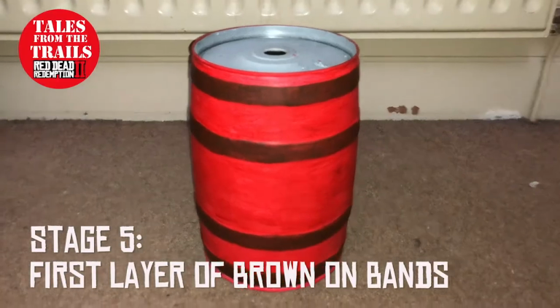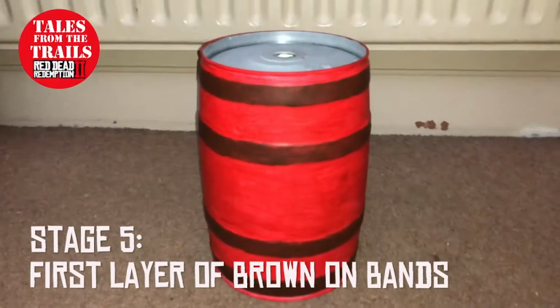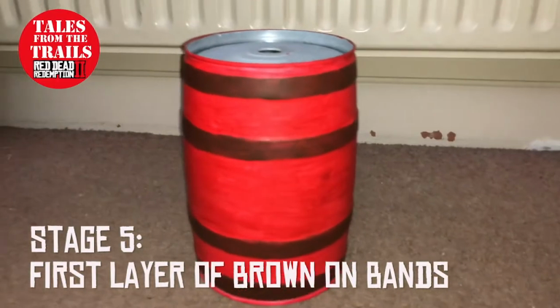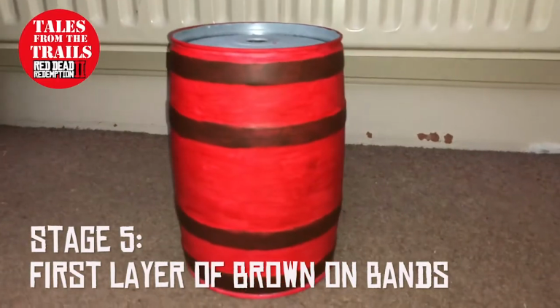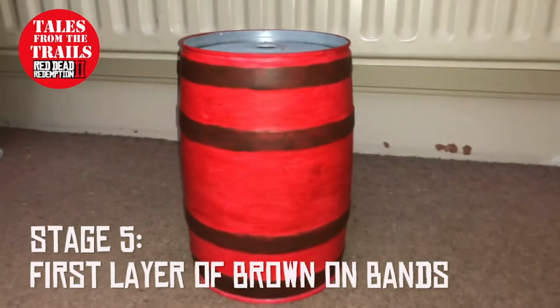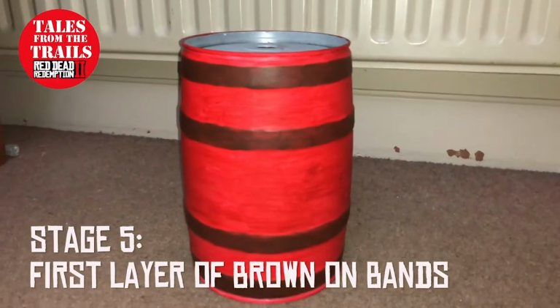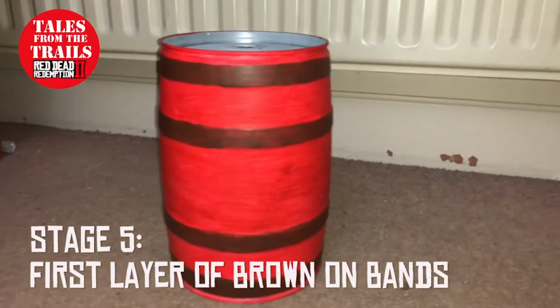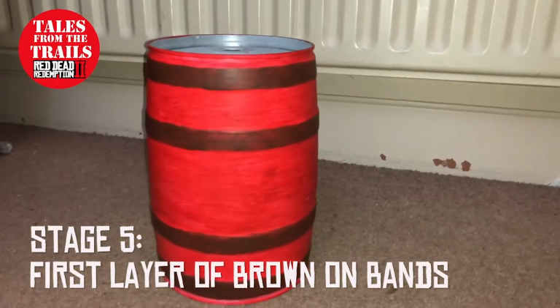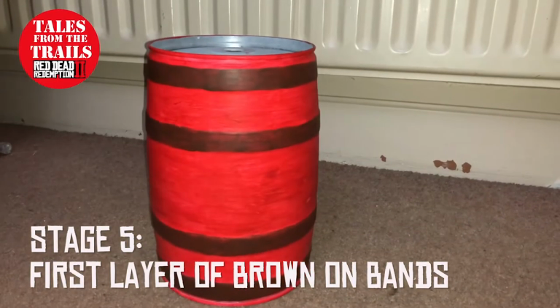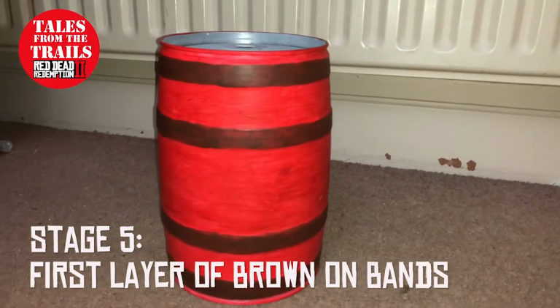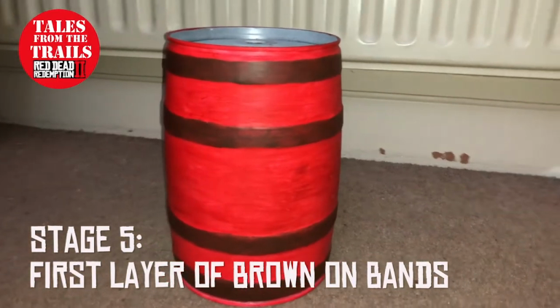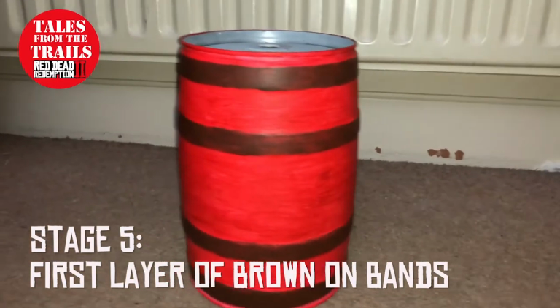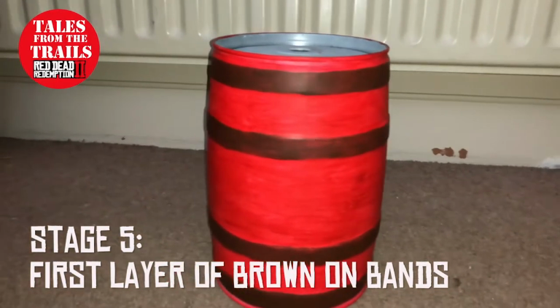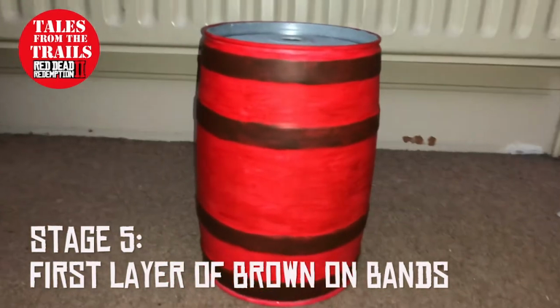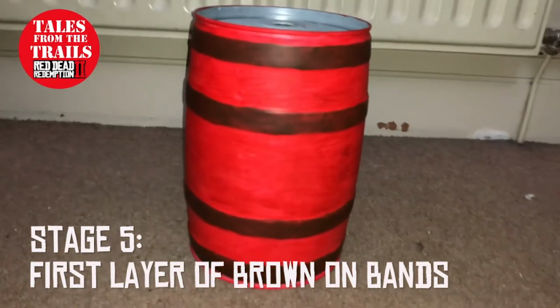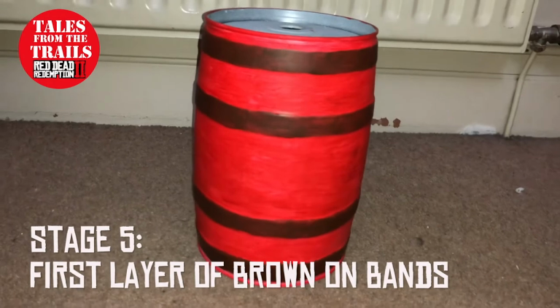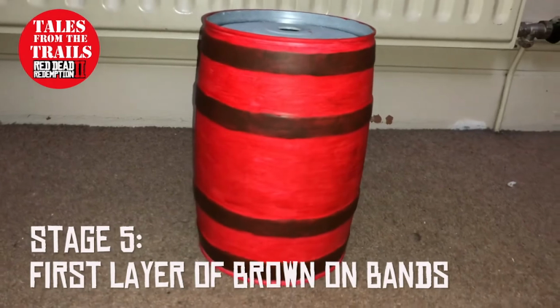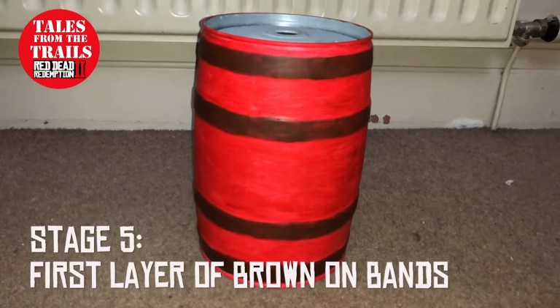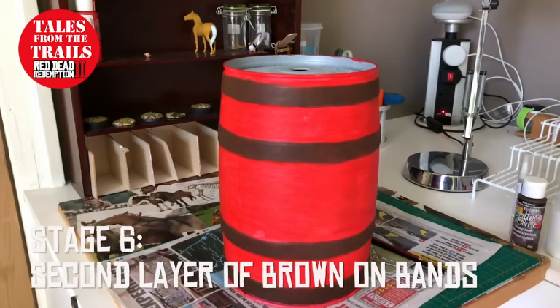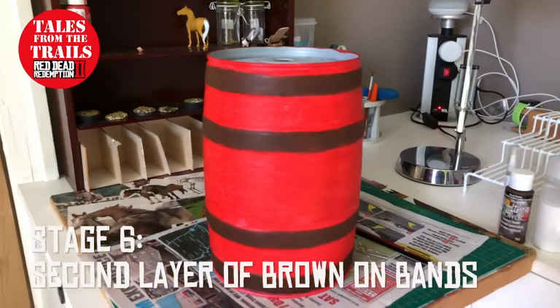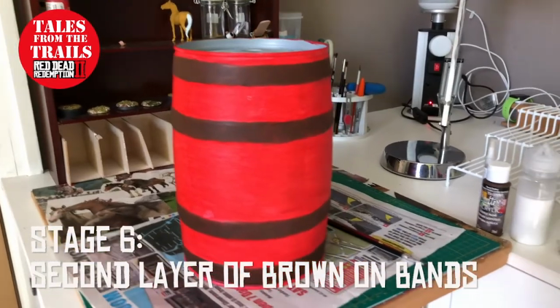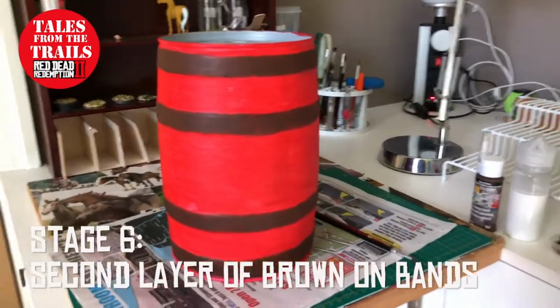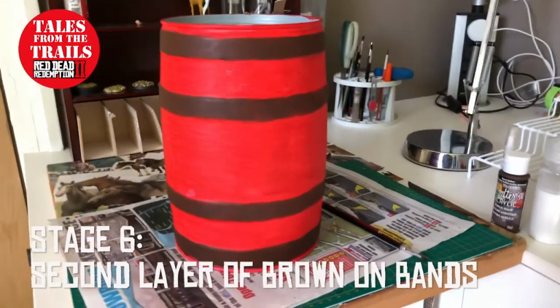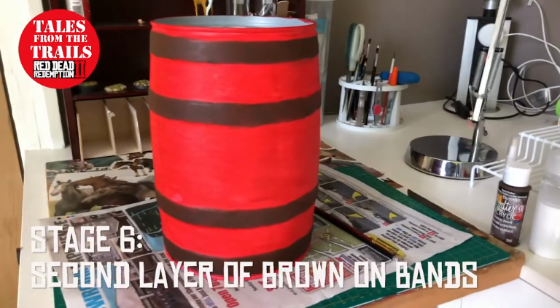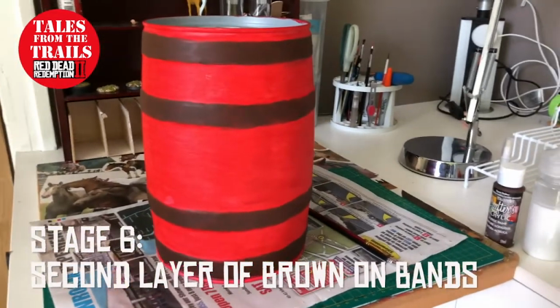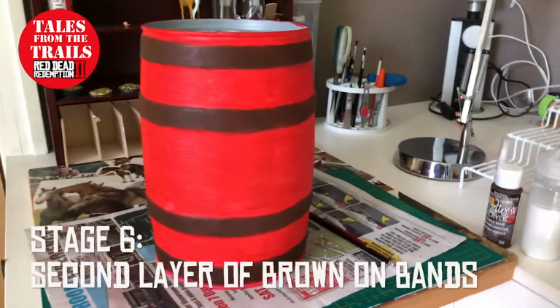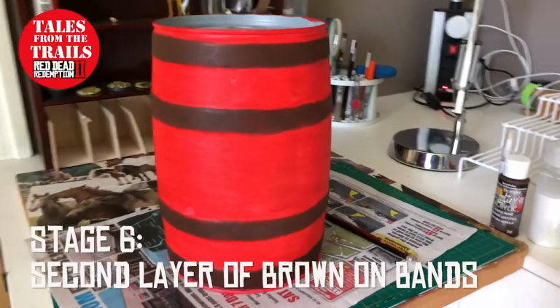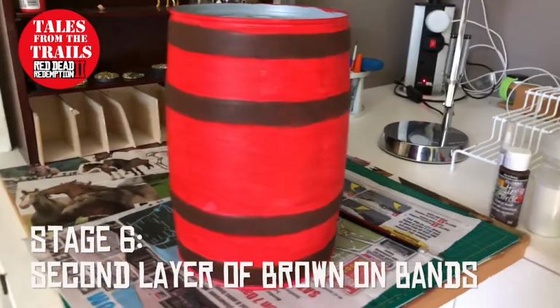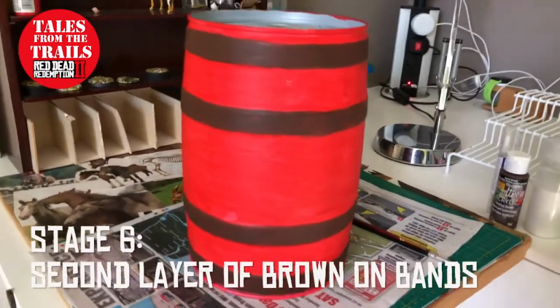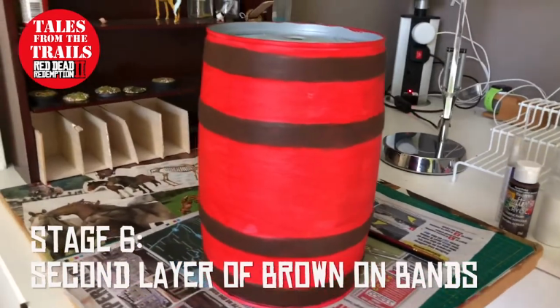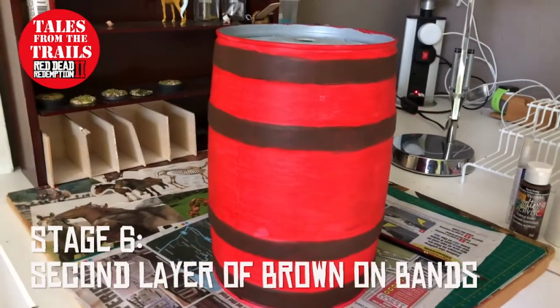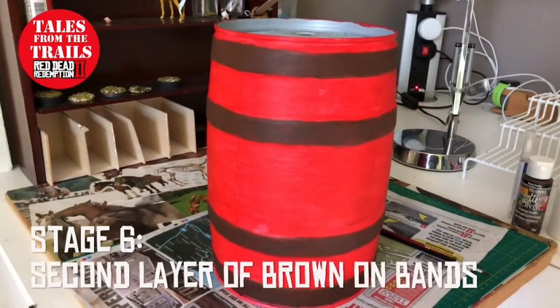Once you have that, you can then start working on the rings. I decided for the rings of the barrel to be brown. I did add two layers of brown acrylic paint using a paintbrush.